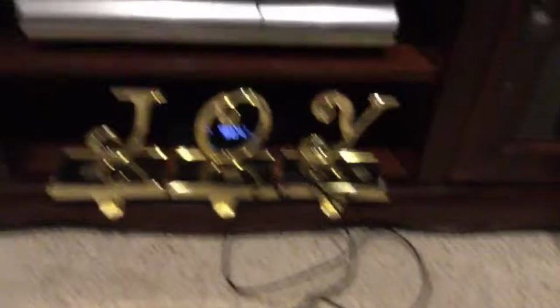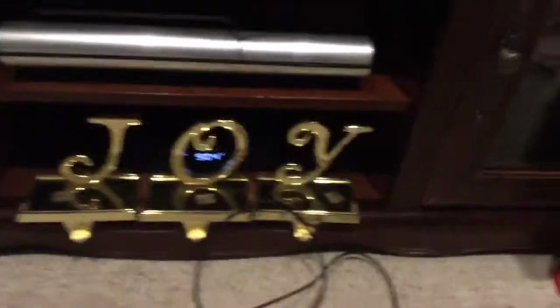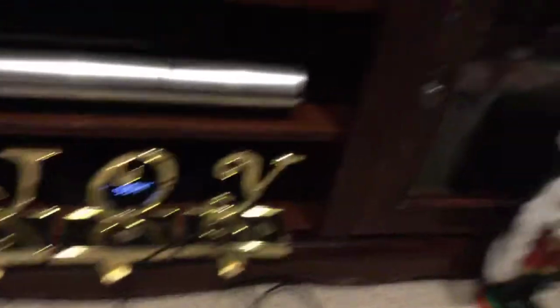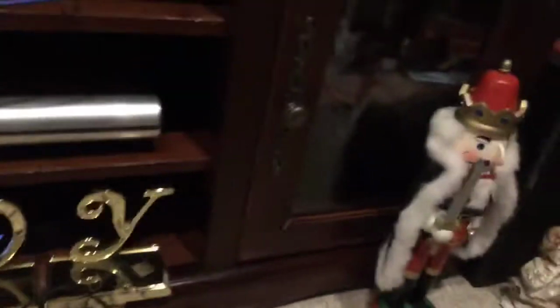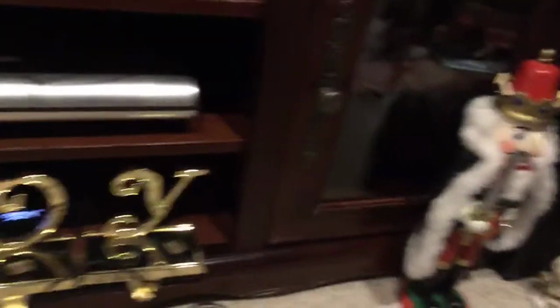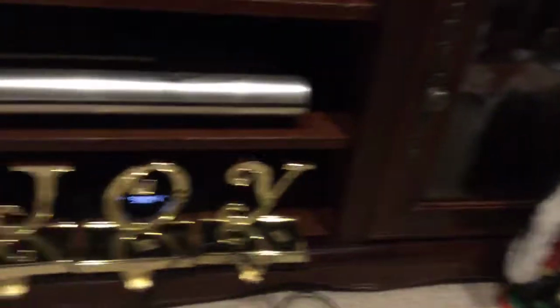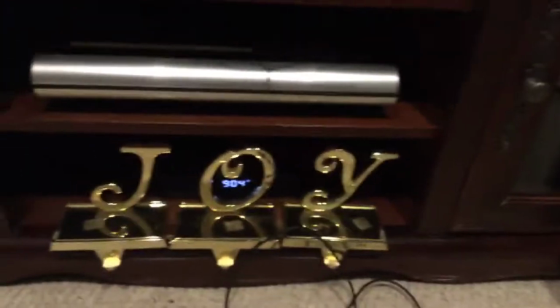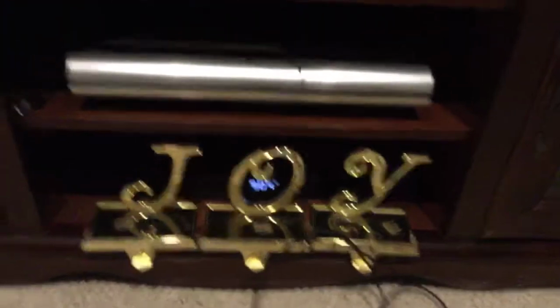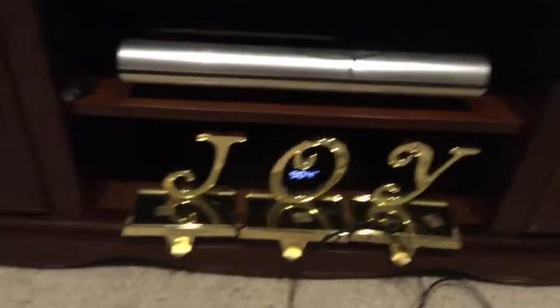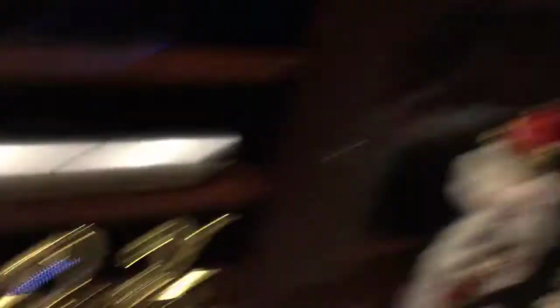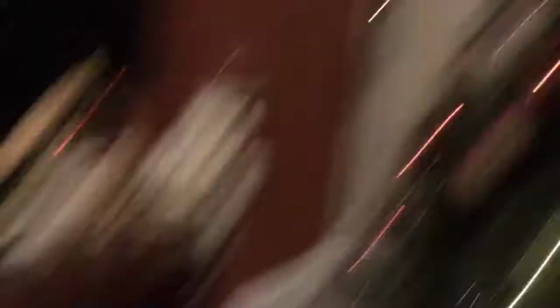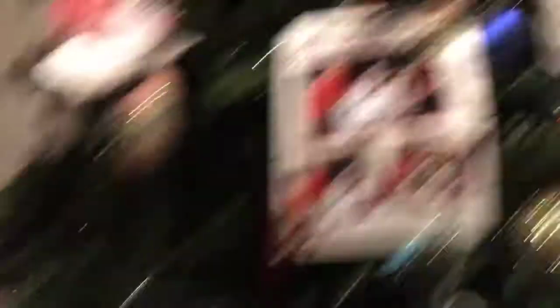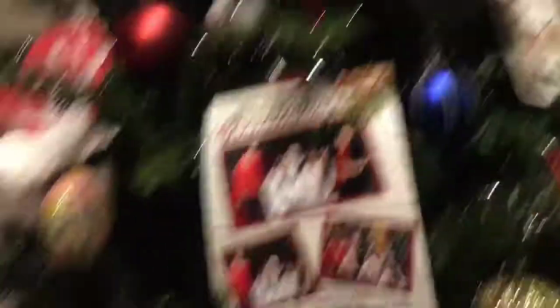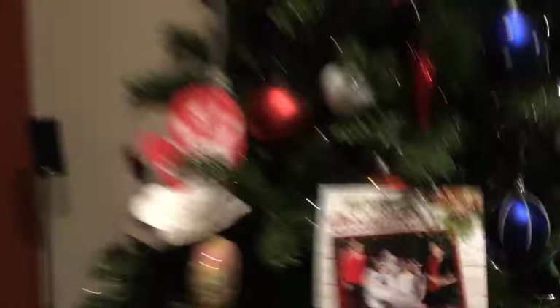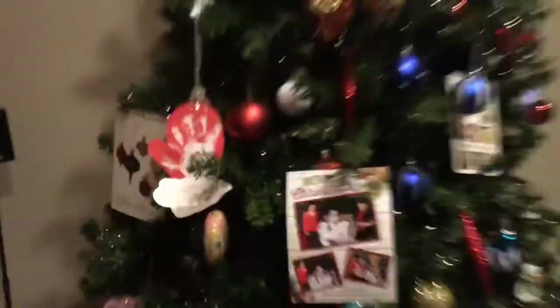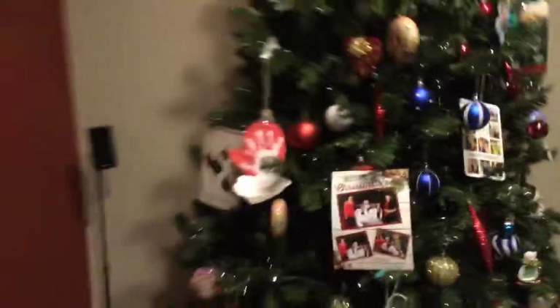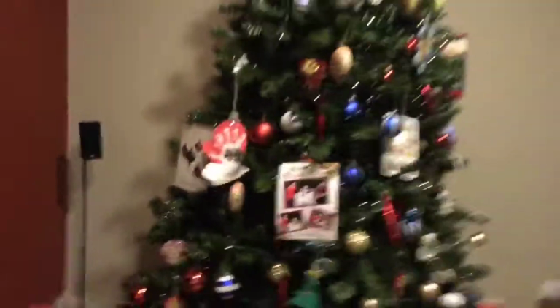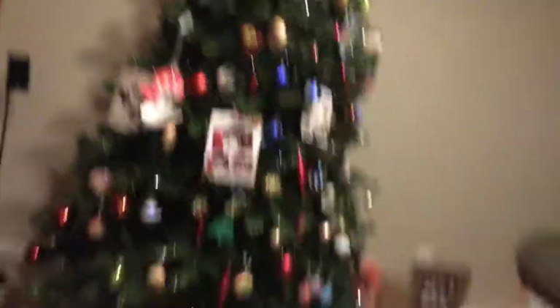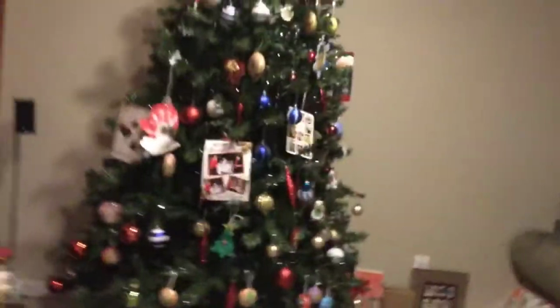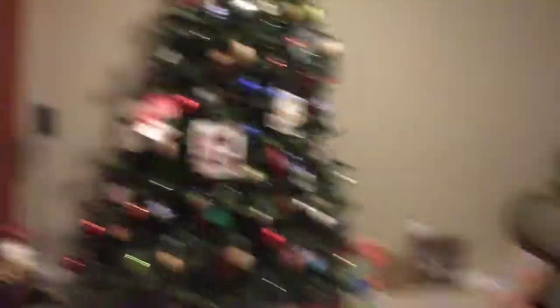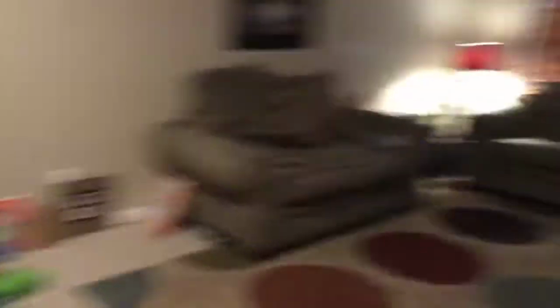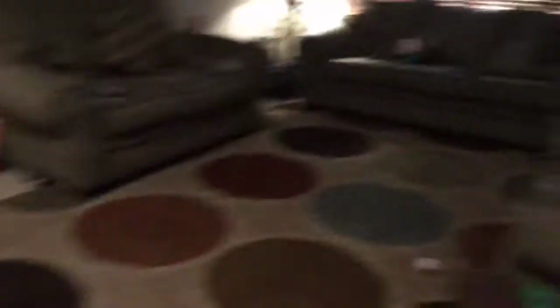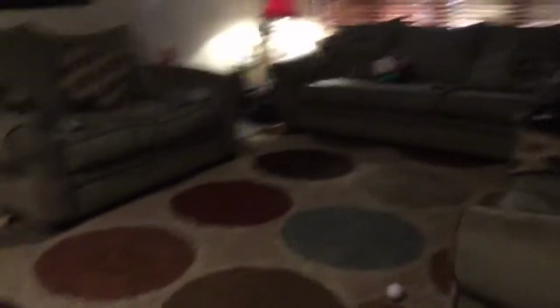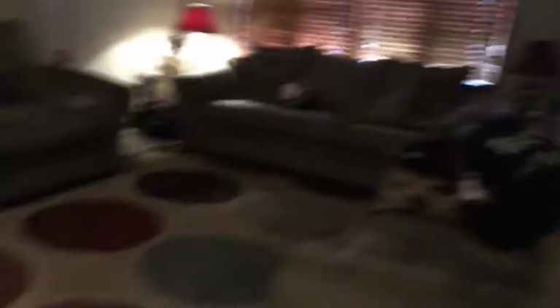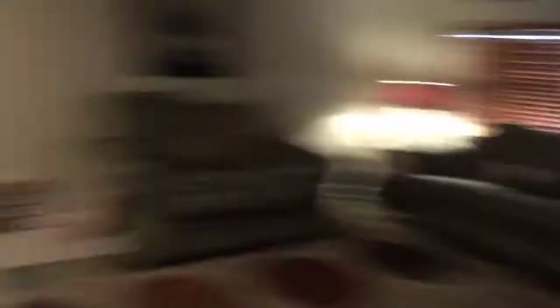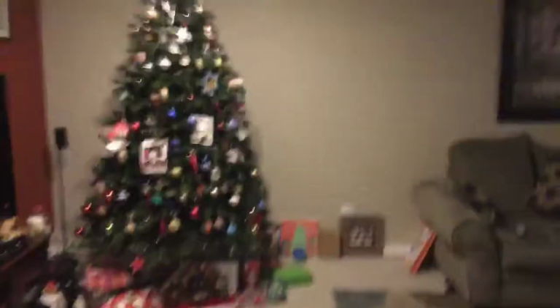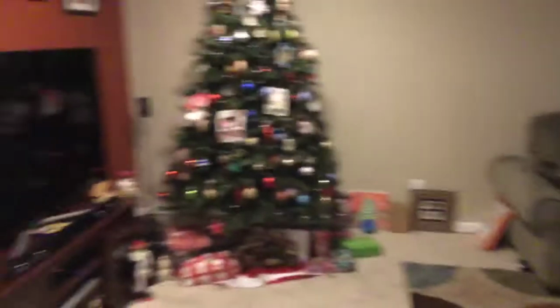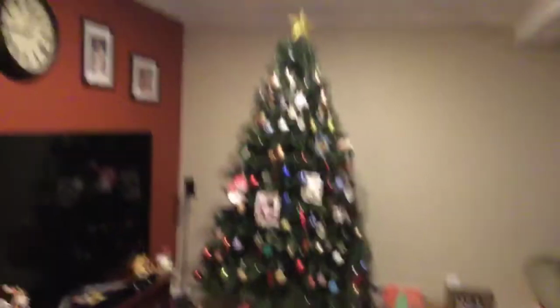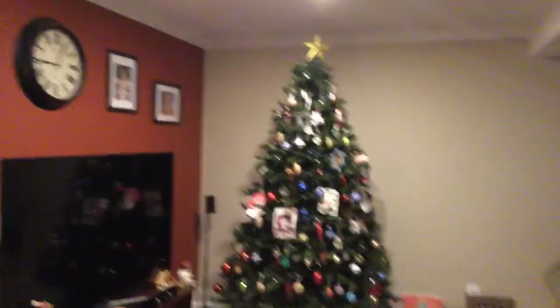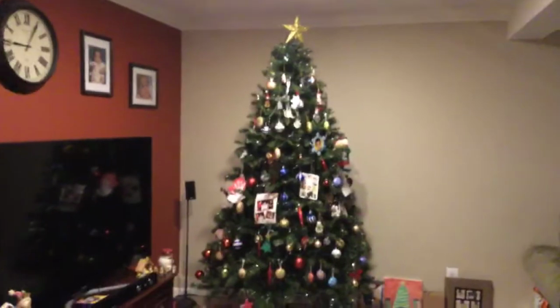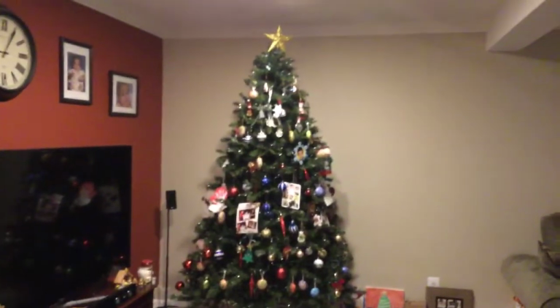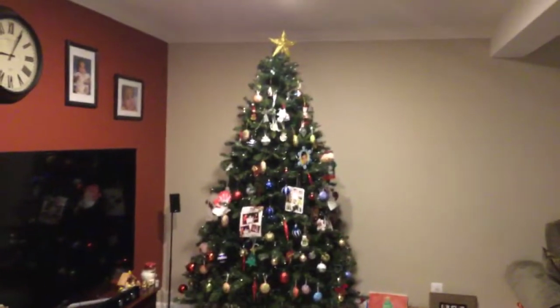And then when you turn this way, it's our Christmas tree. Let's try to see if you guys can see our Christmas tree.